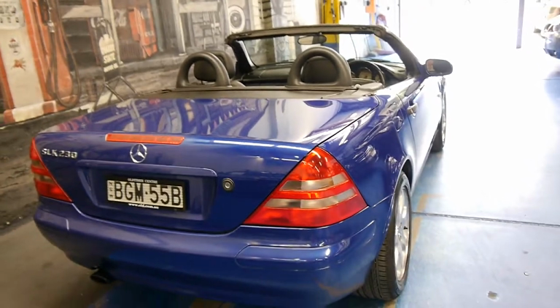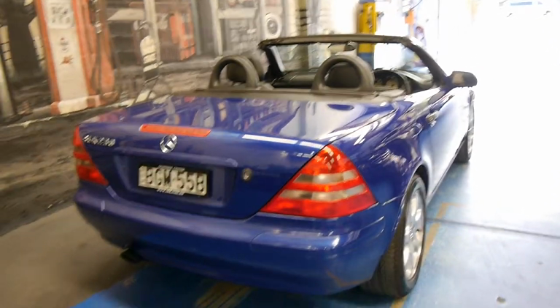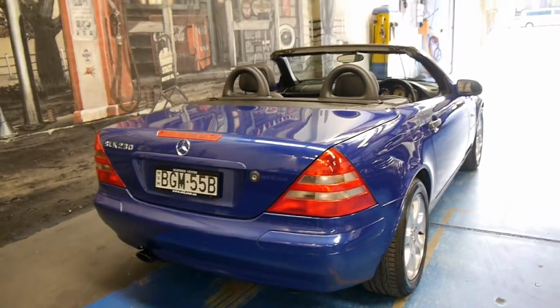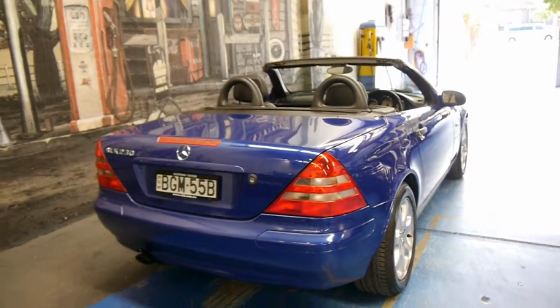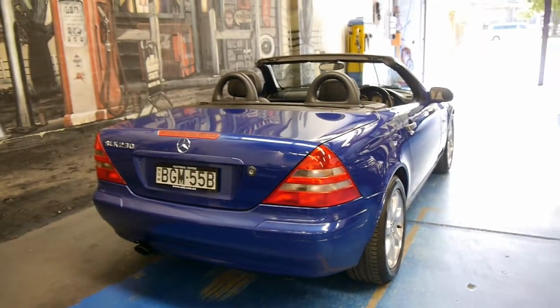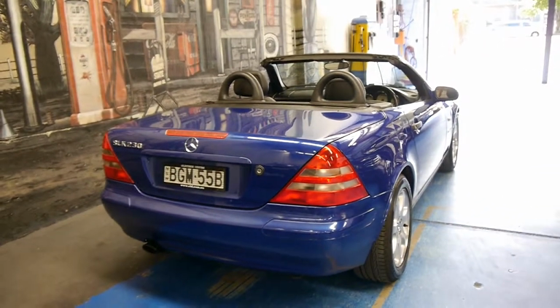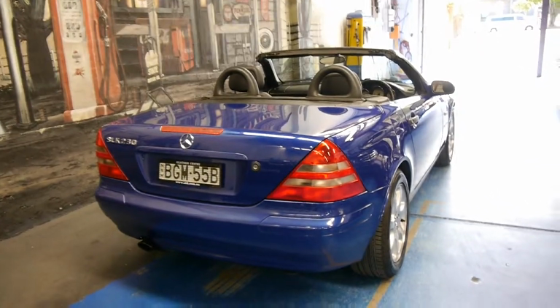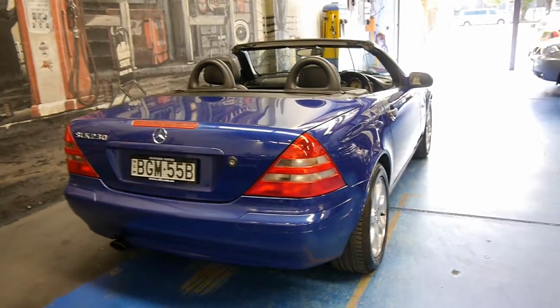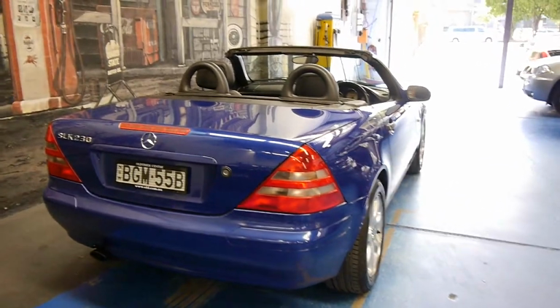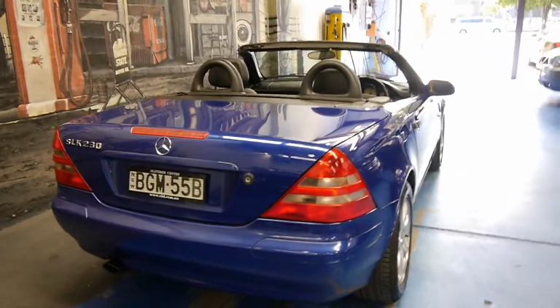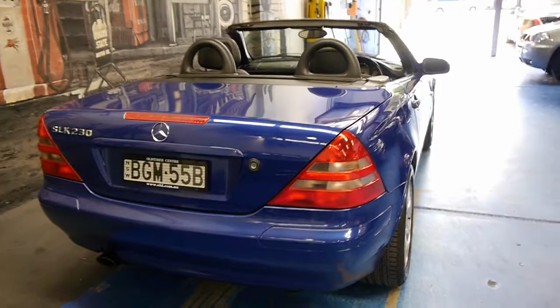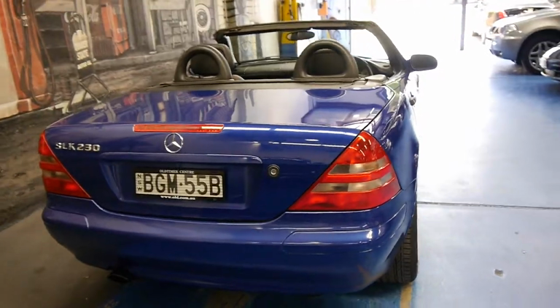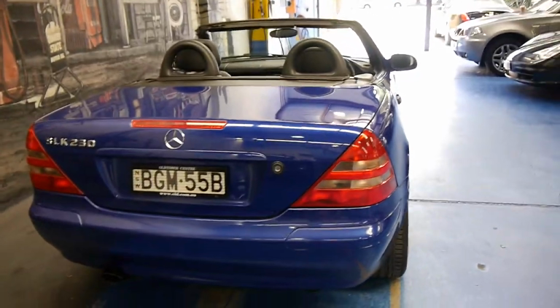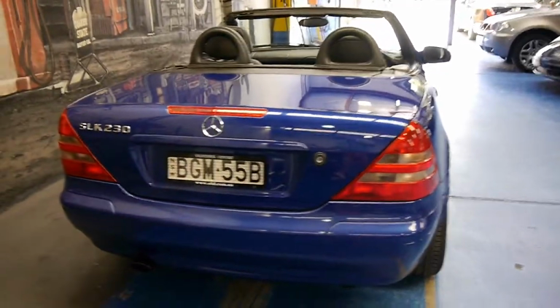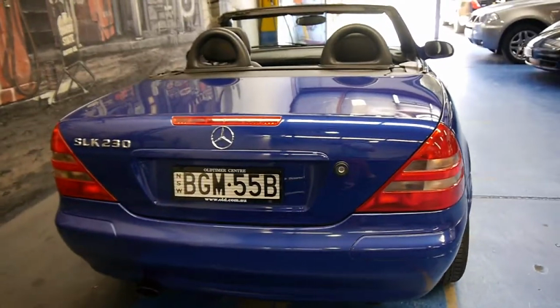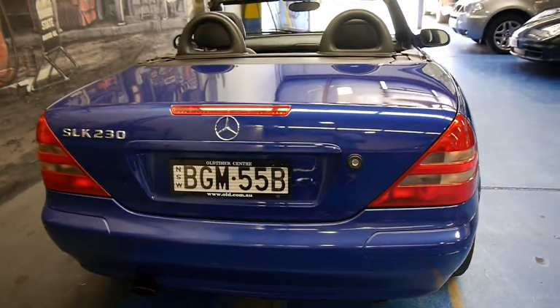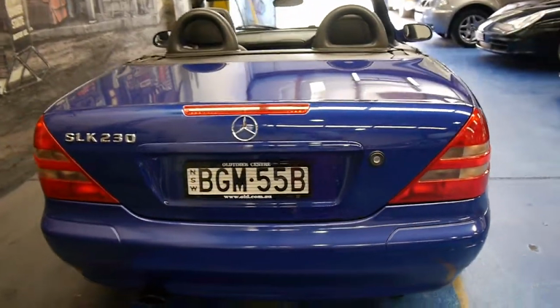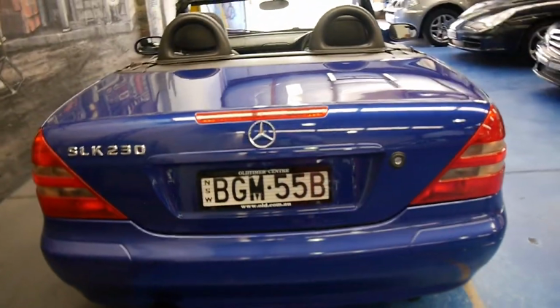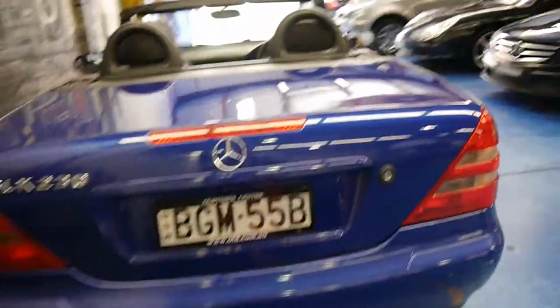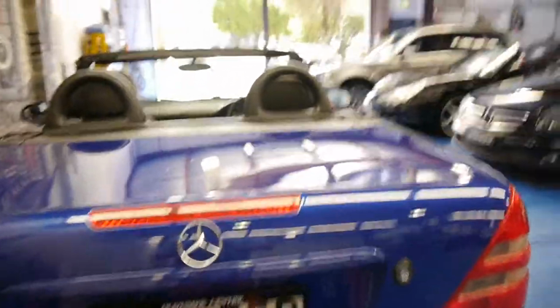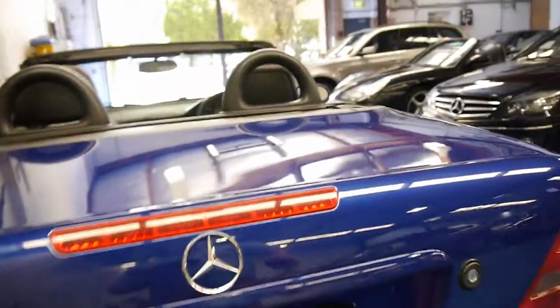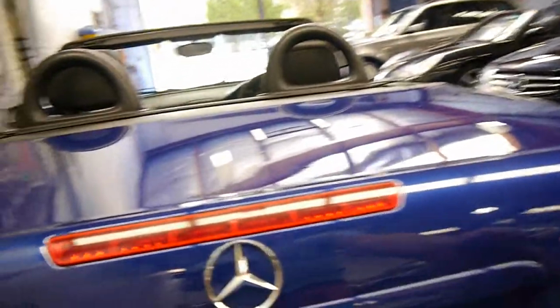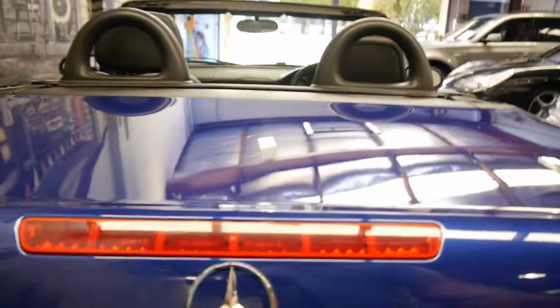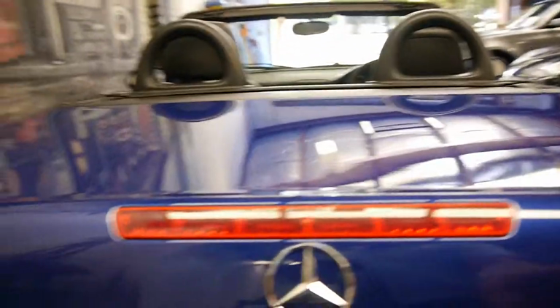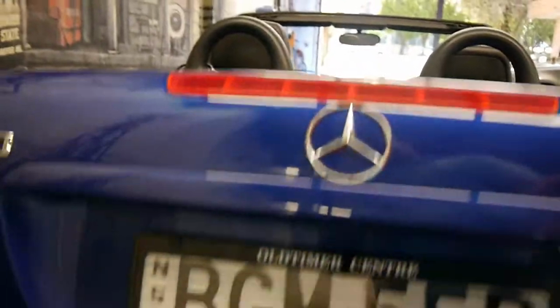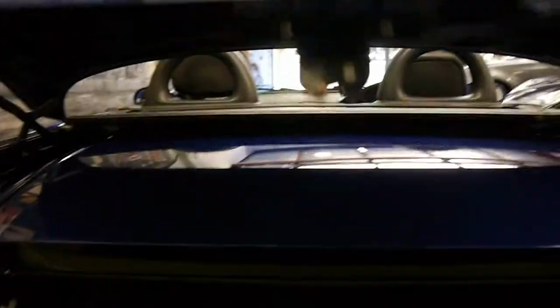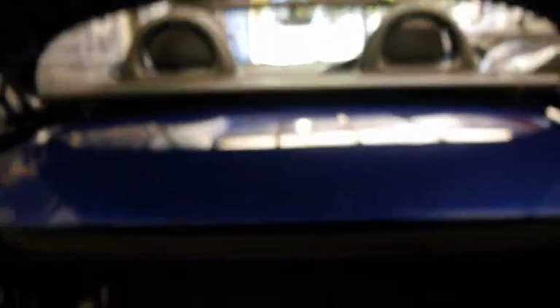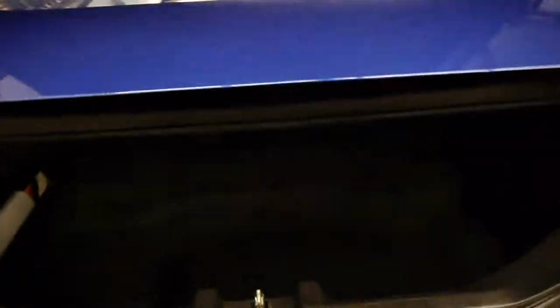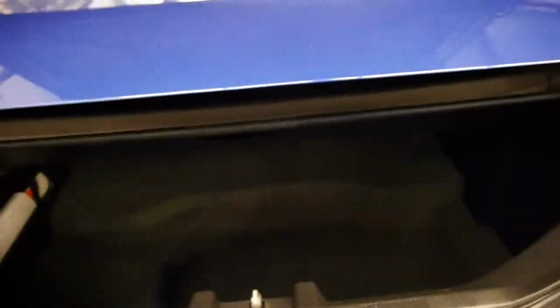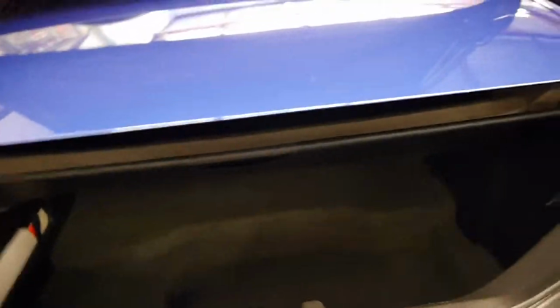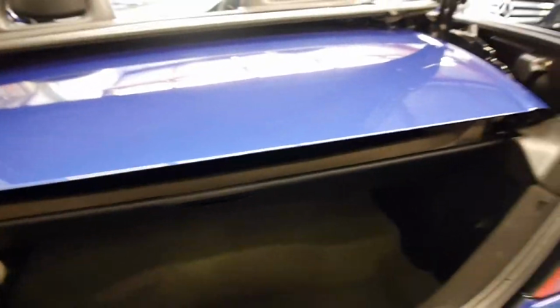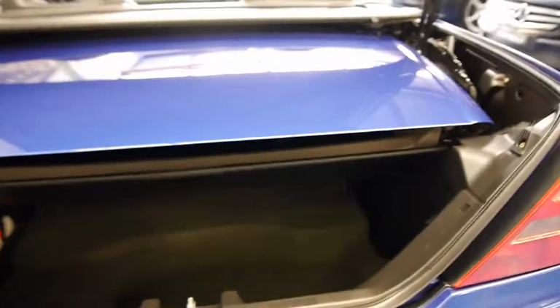If you've been looking for an SLK 230 you must come and have a look at this car — it must be seen to be believed really. Have a quick look at the boot. The roof is down at the moment.